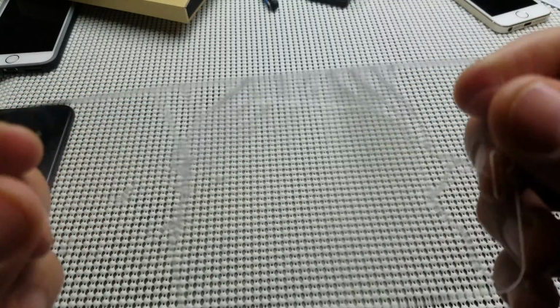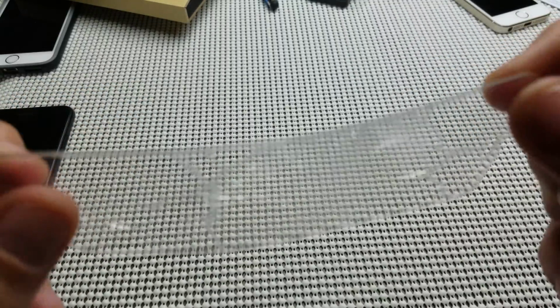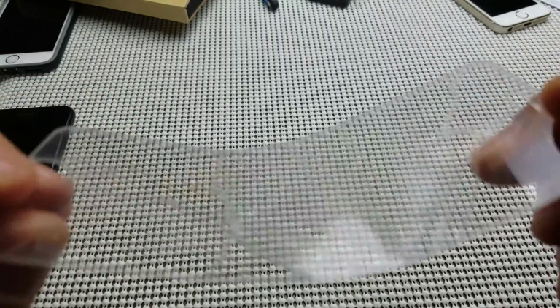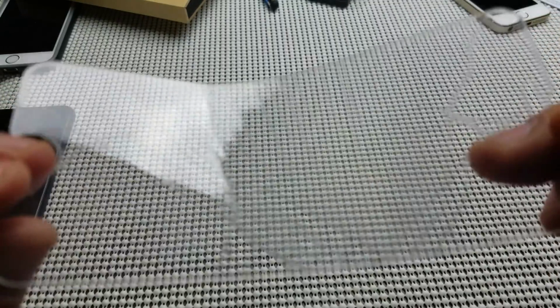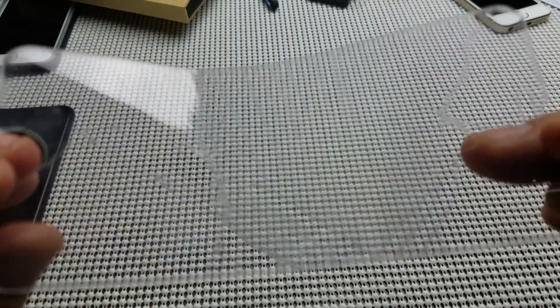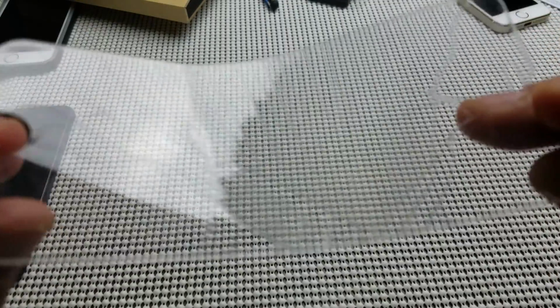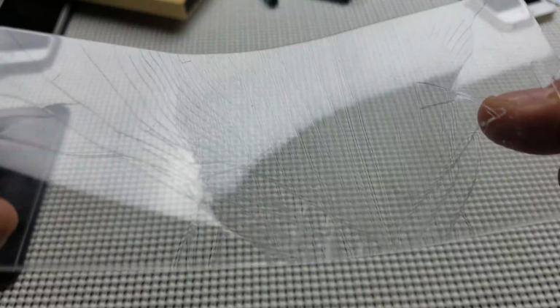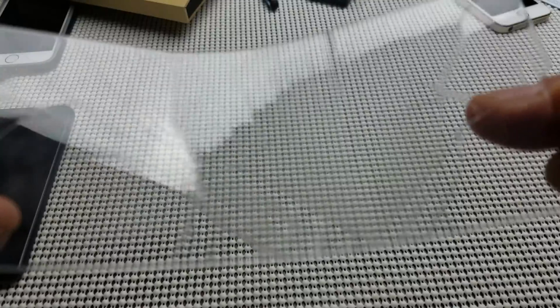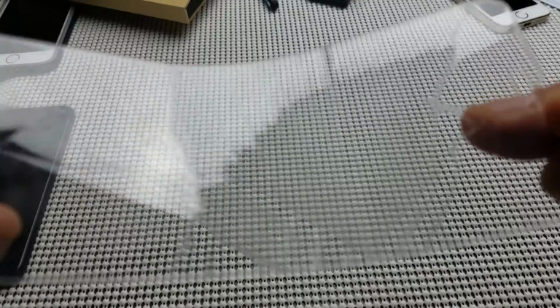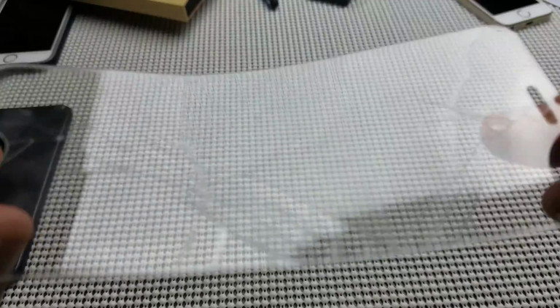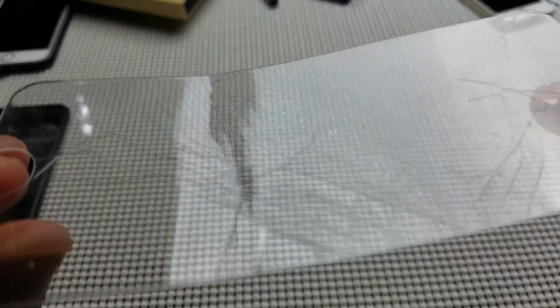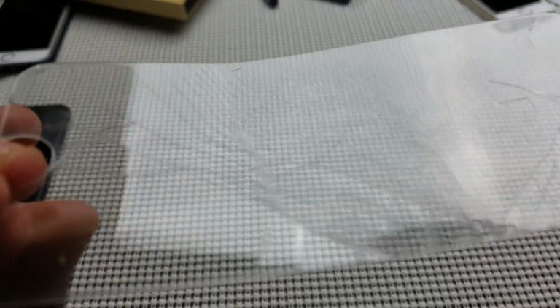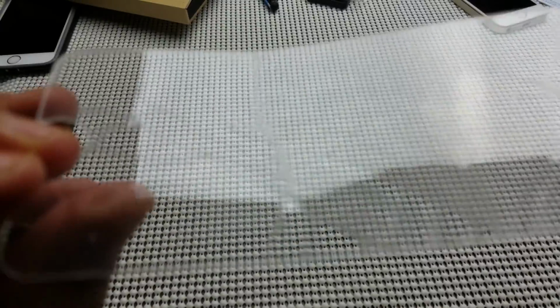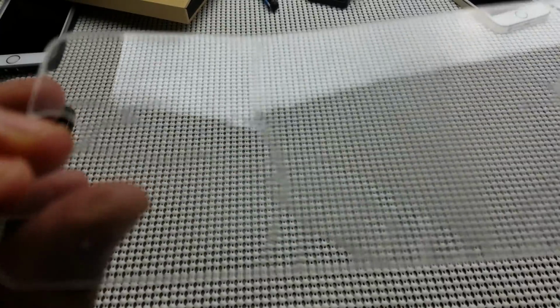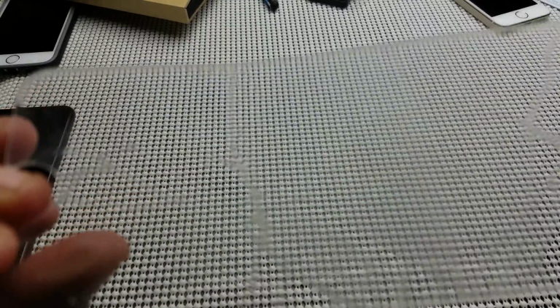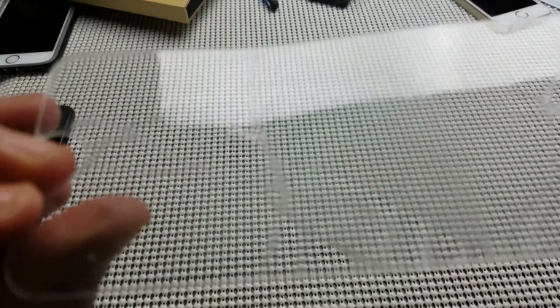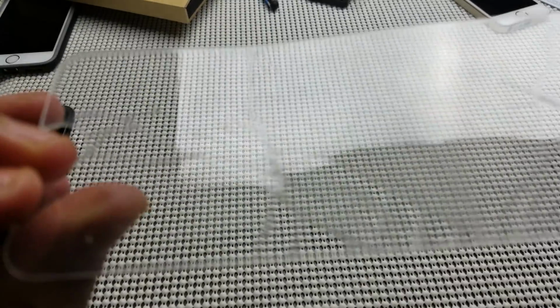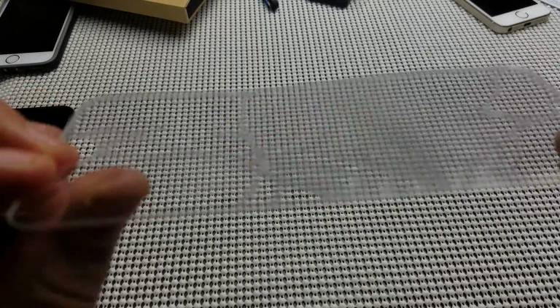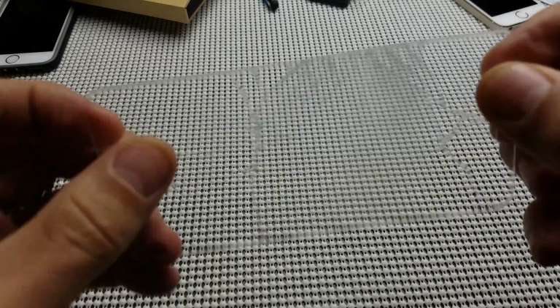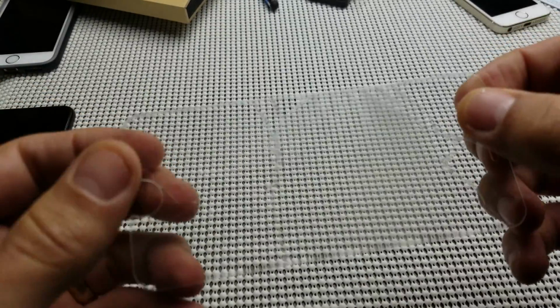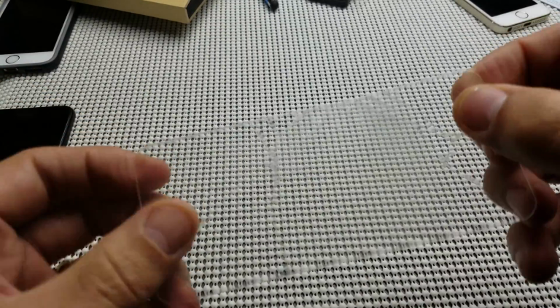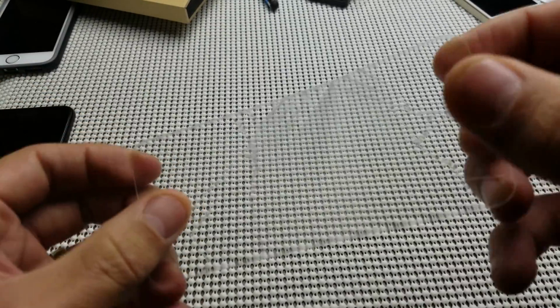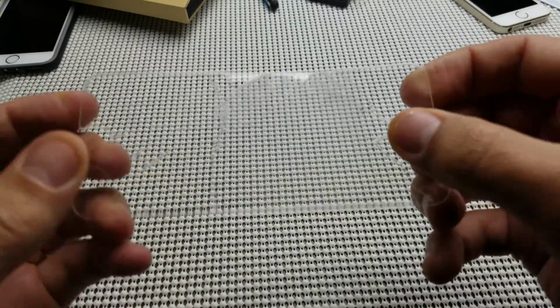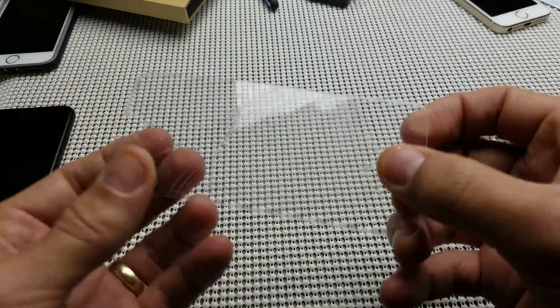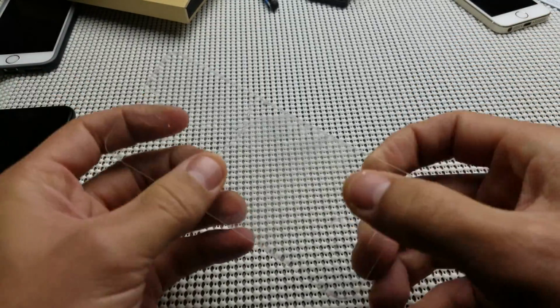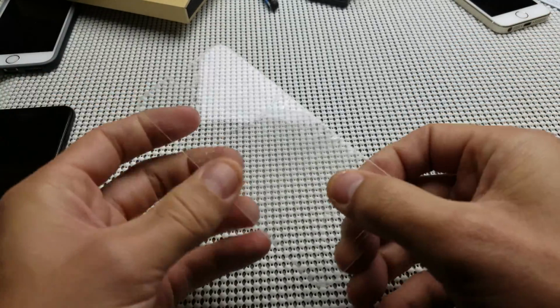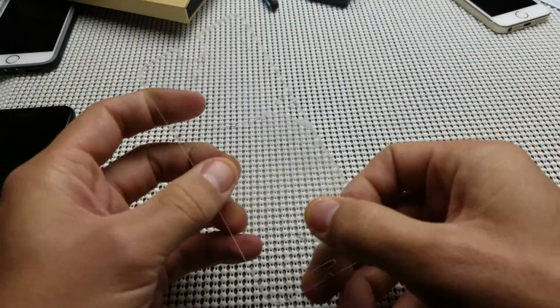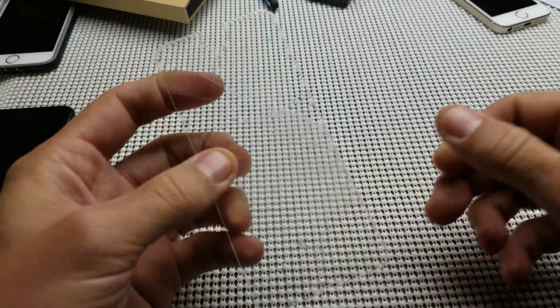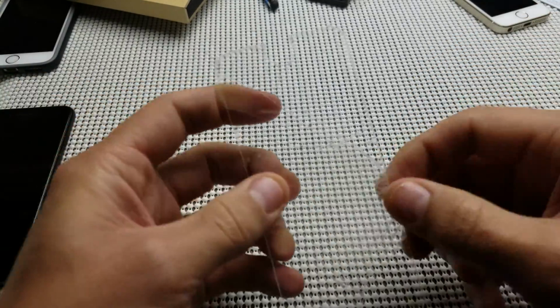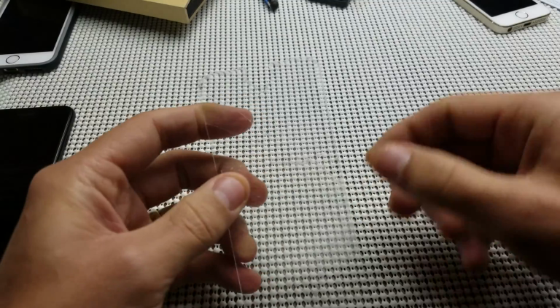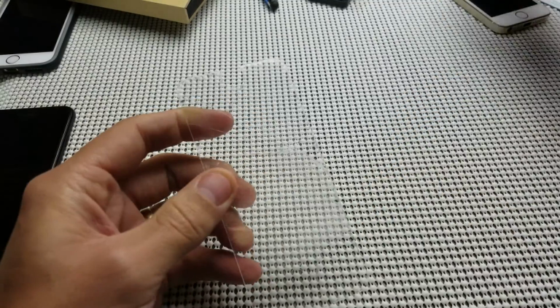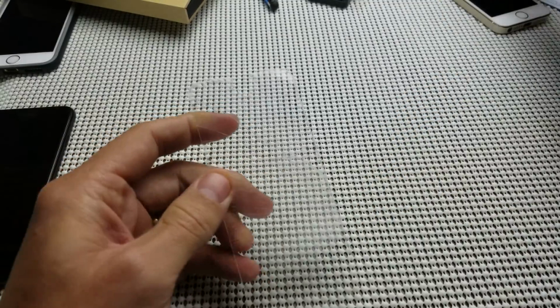There you go. So that anti-shatter film, it keeps everything in place. And then let's do this.